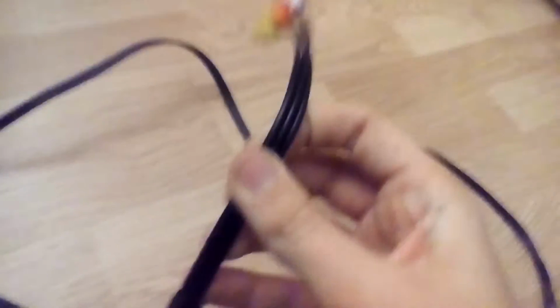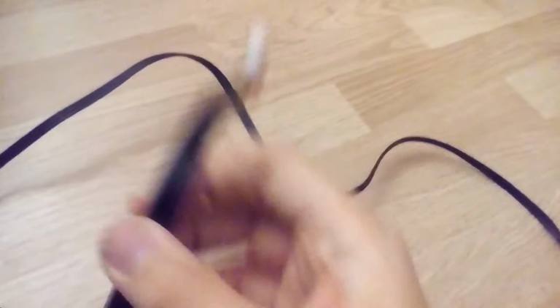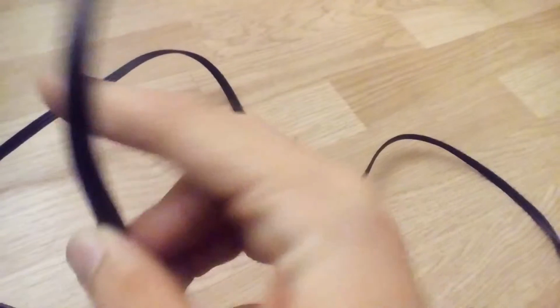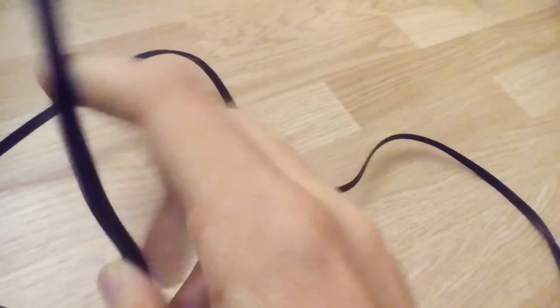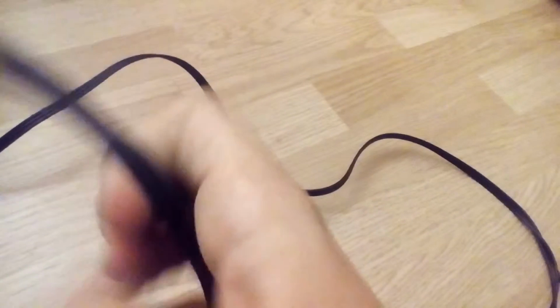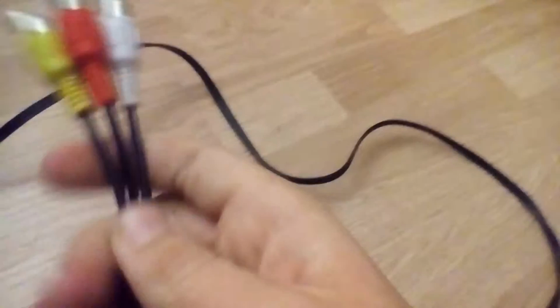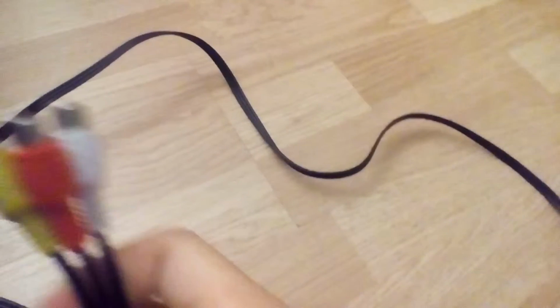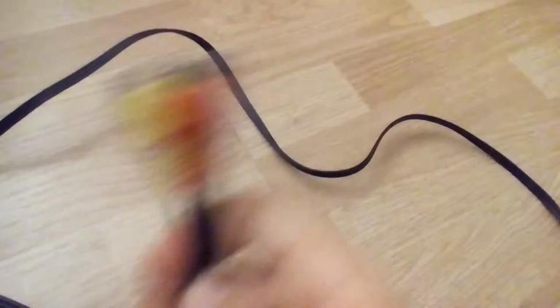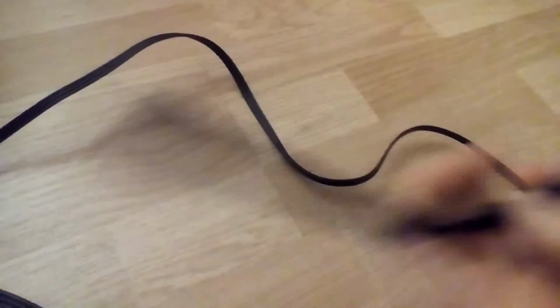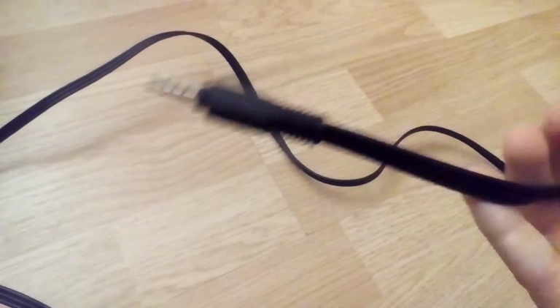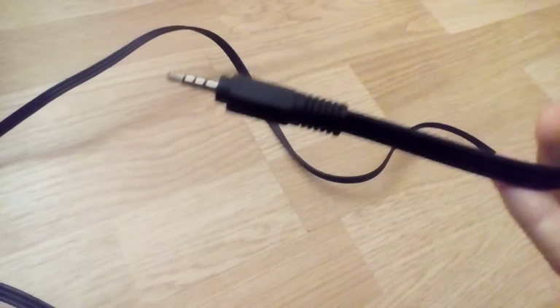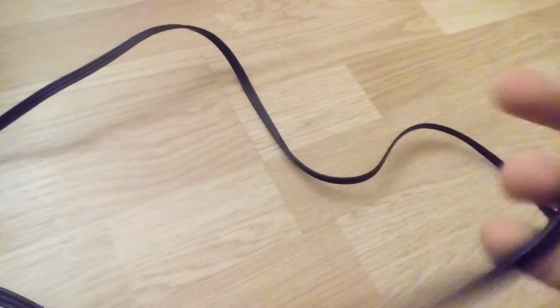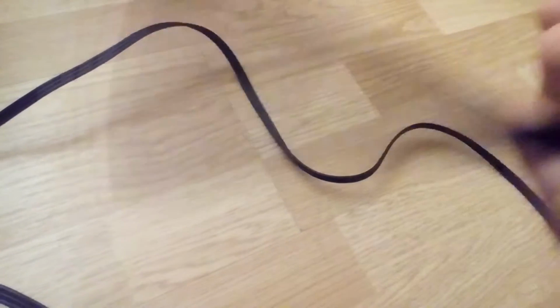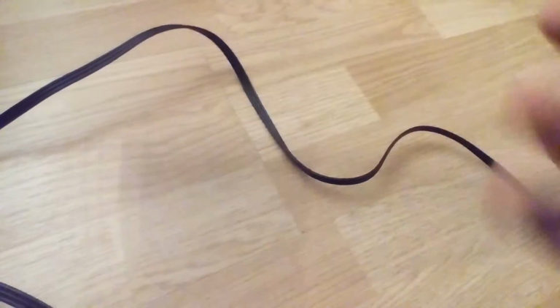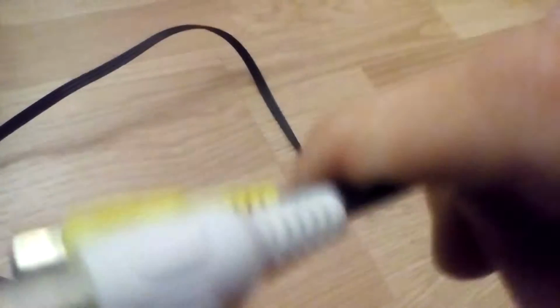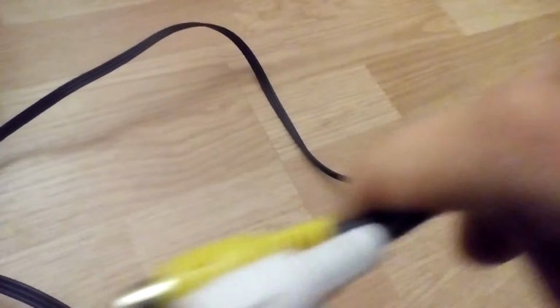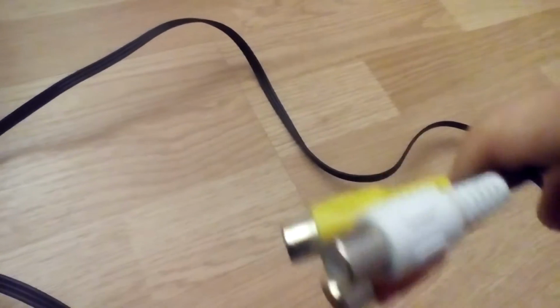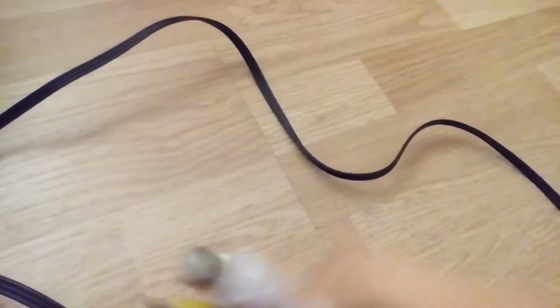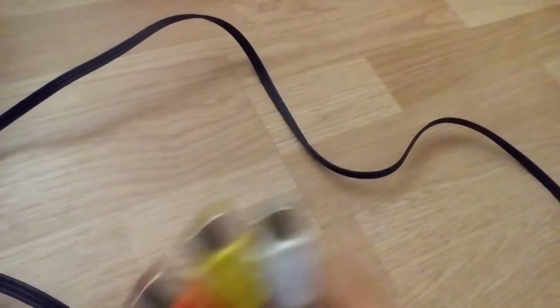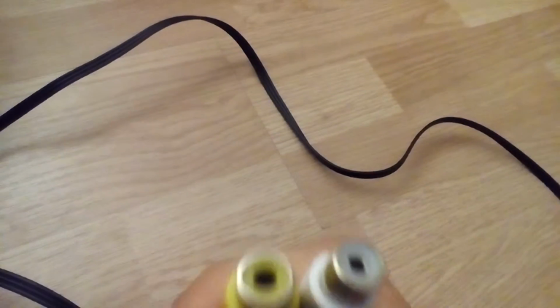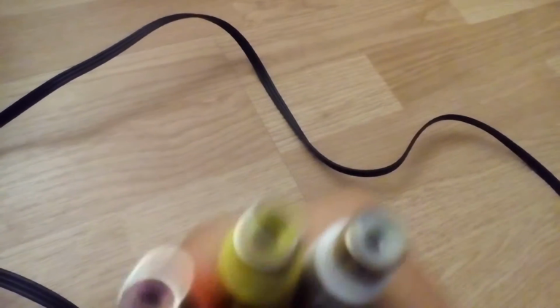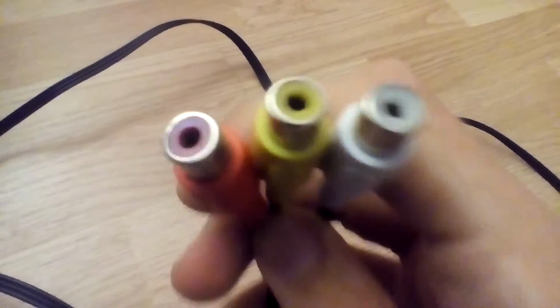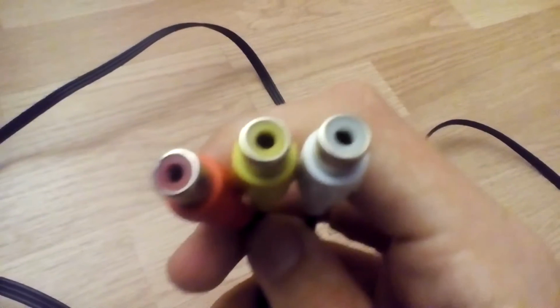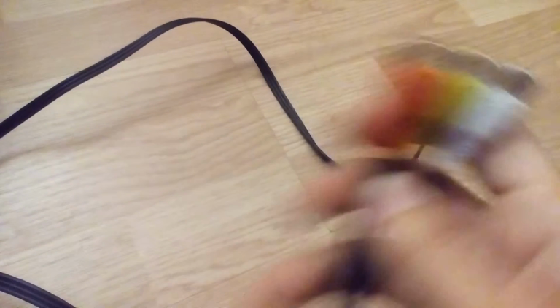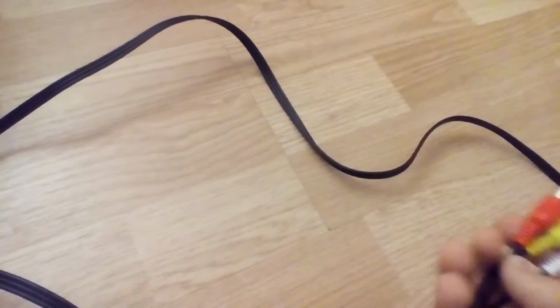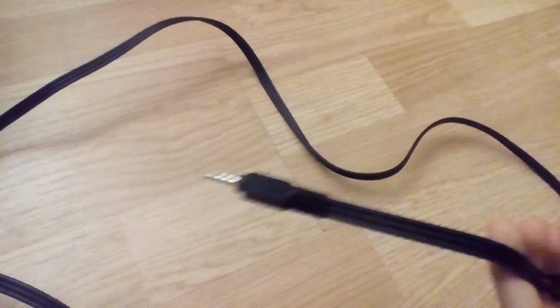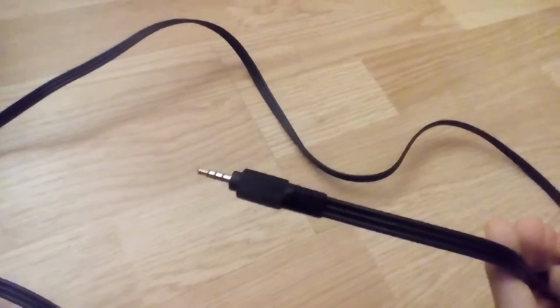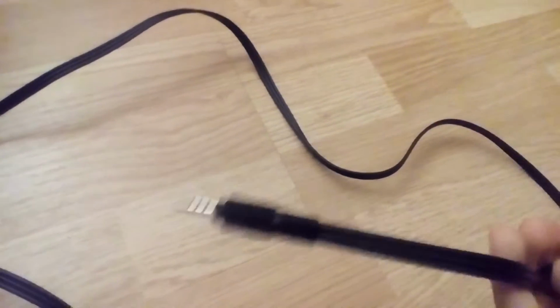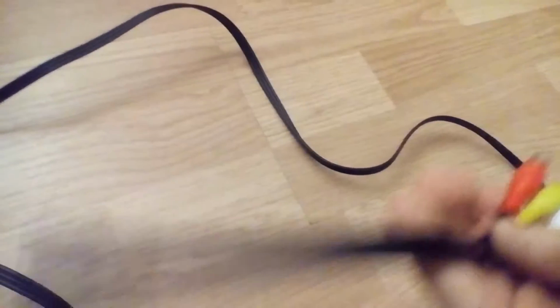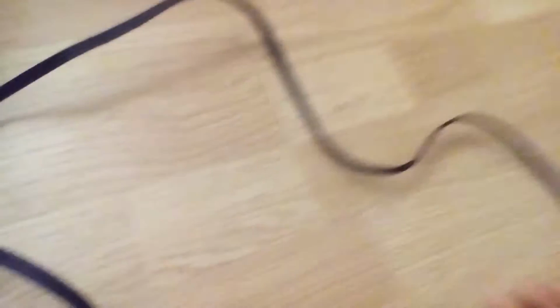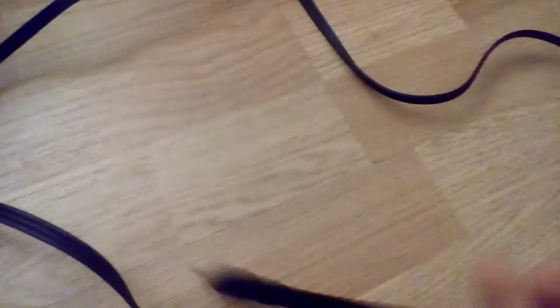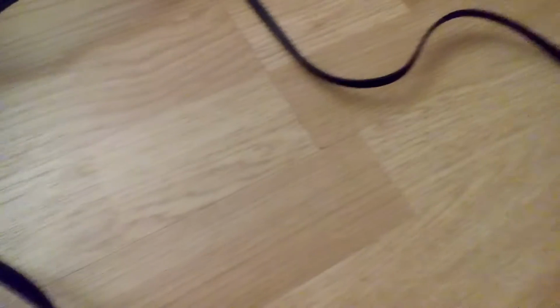An easy way to do this is to get an AV to AUX cable, or an AUX to AV cable. This is where you can put your AV in, and it's an AUX out.